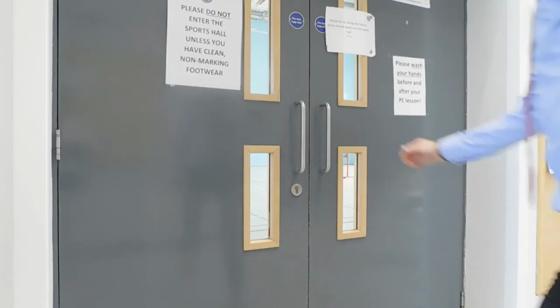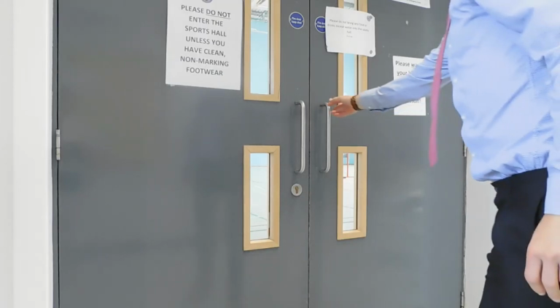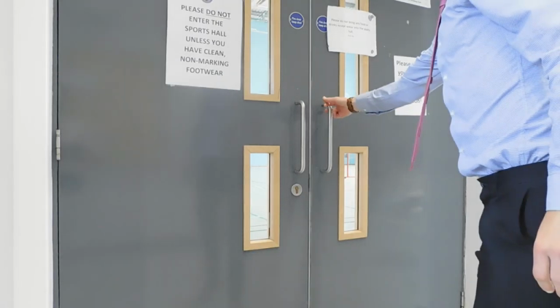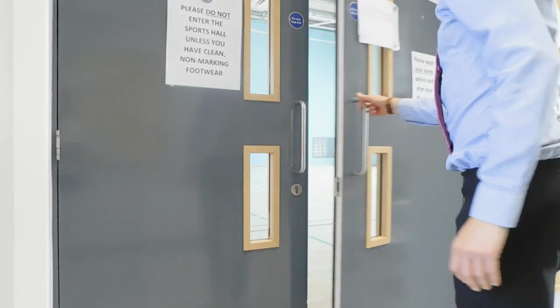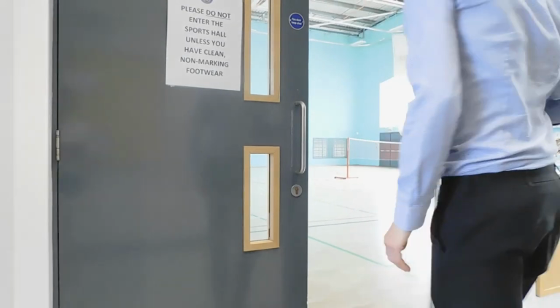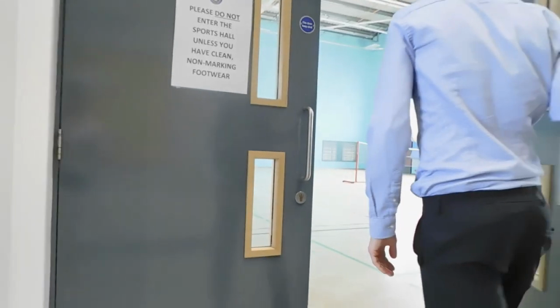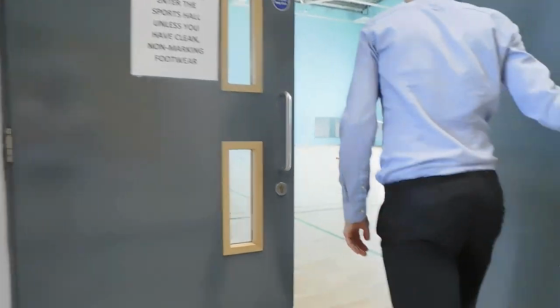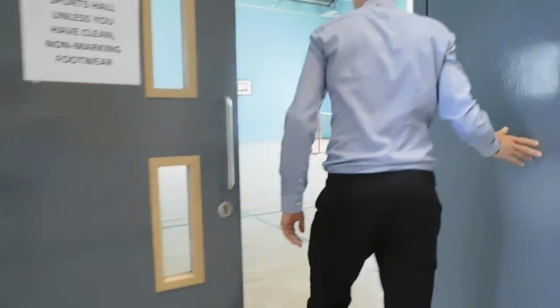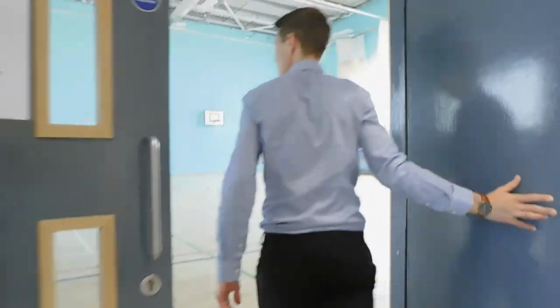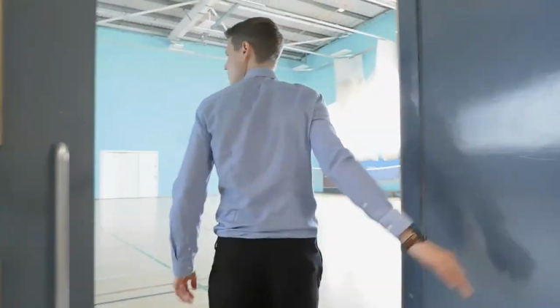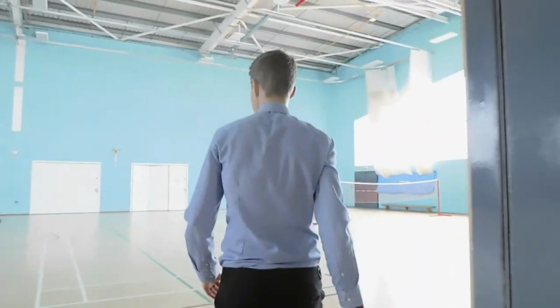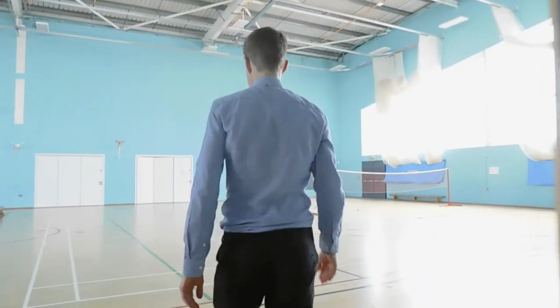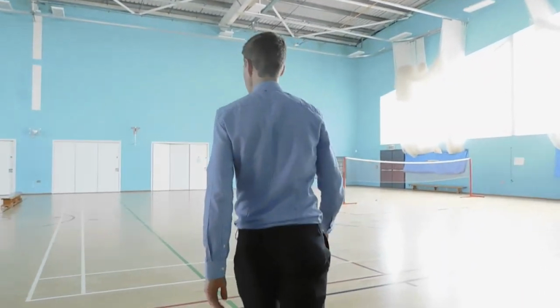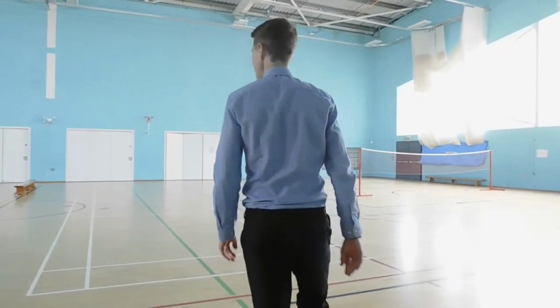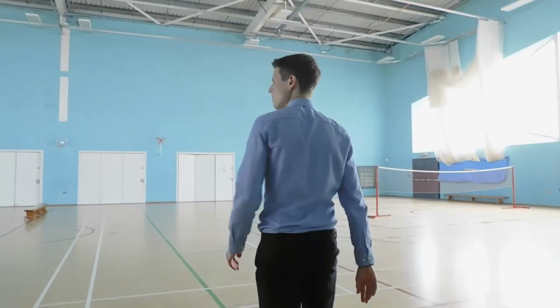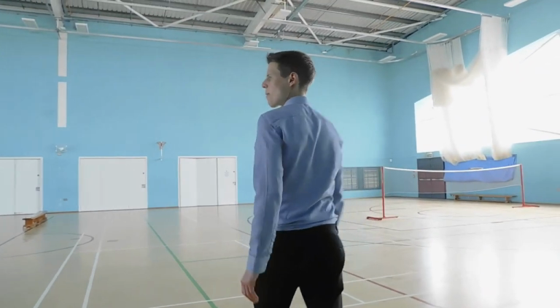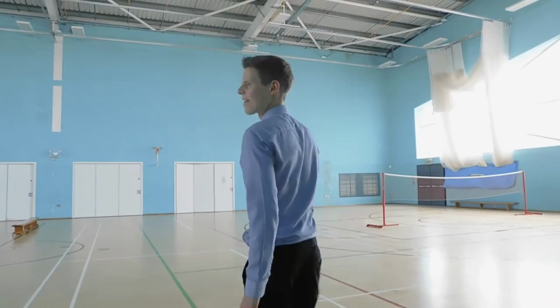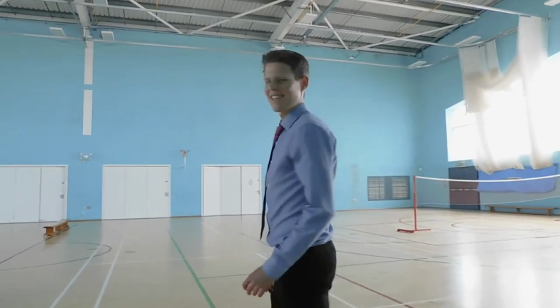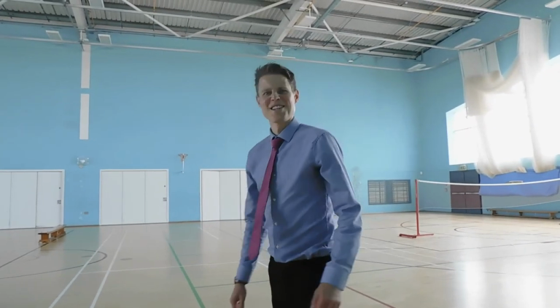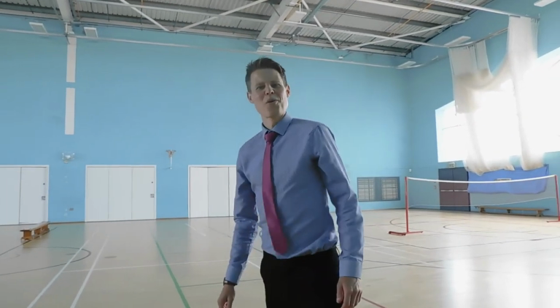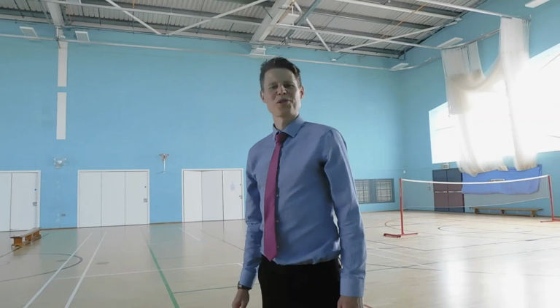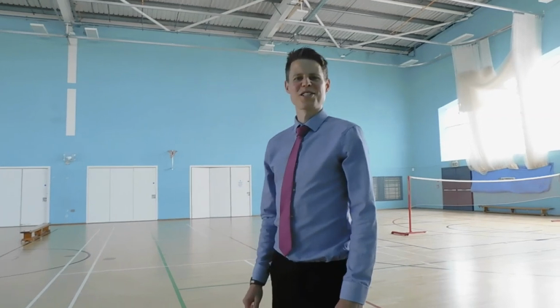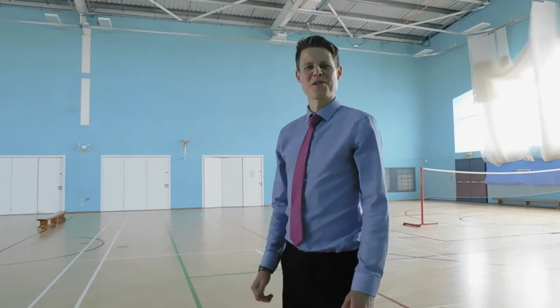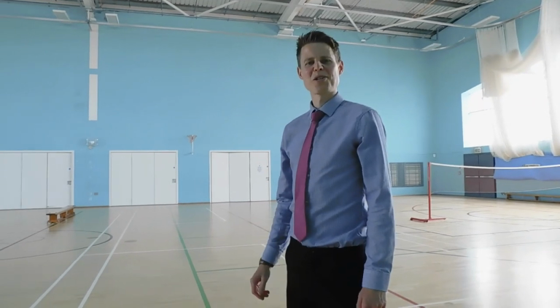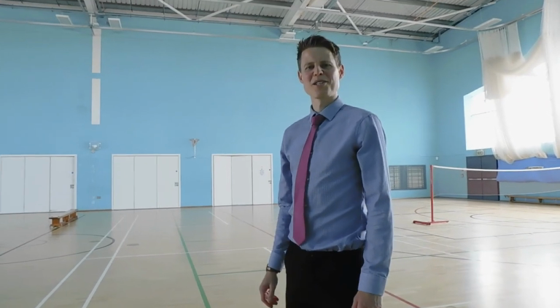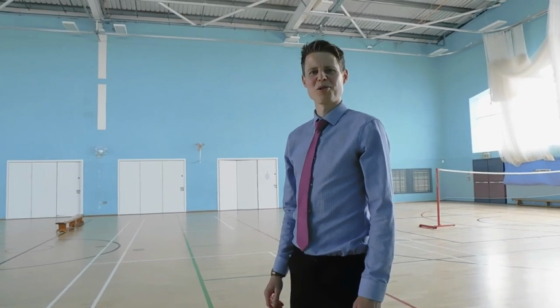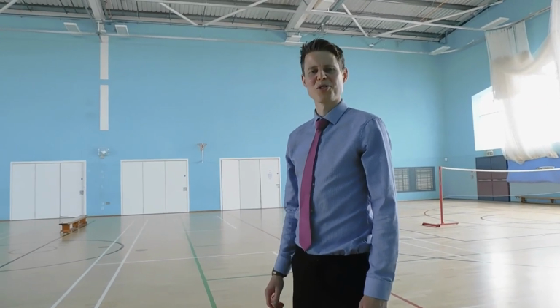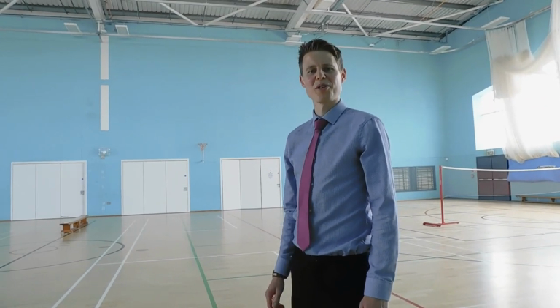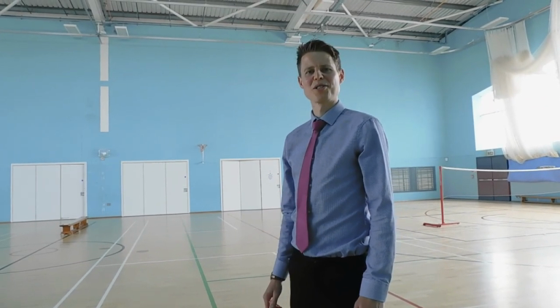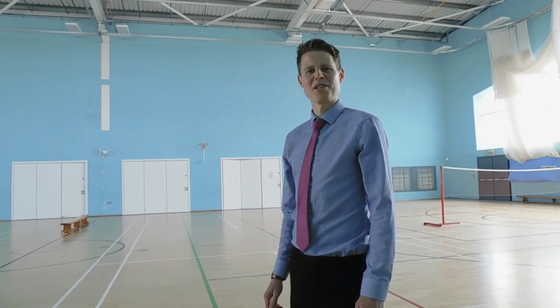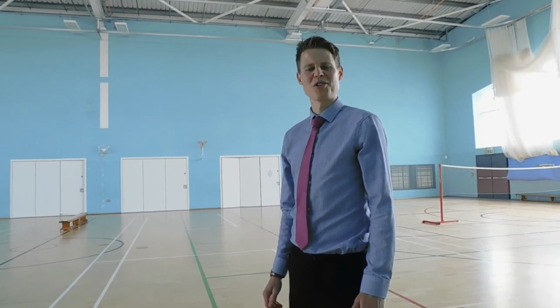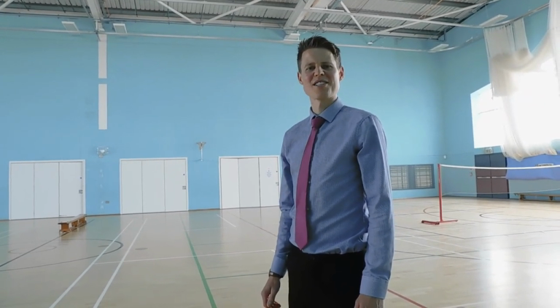For your indoor lessons, you will need clean, non-marking footwear. Once you are changed, make your way into the Sports Hall where your teacher will meet you for your lesson.